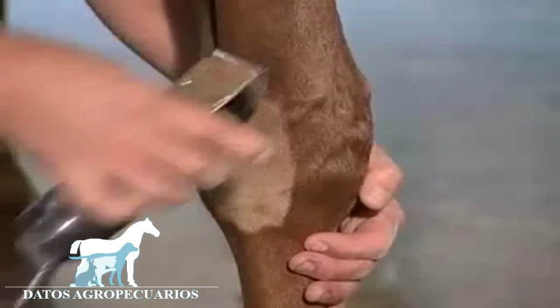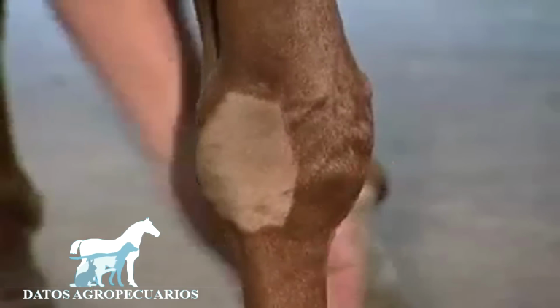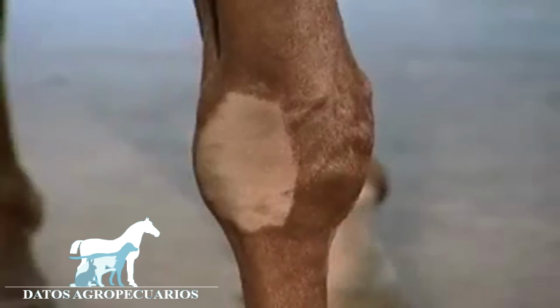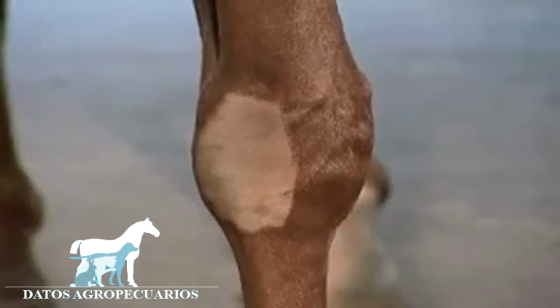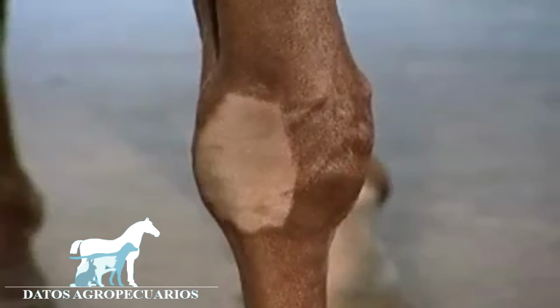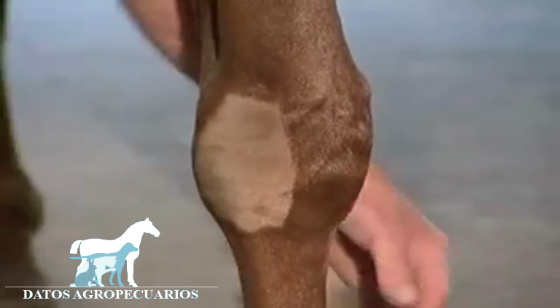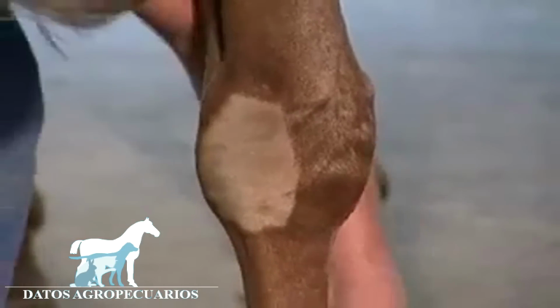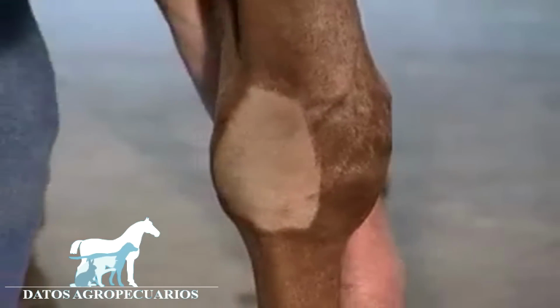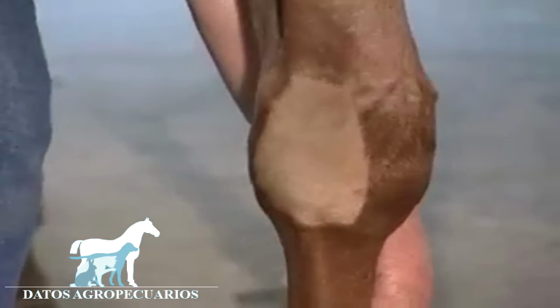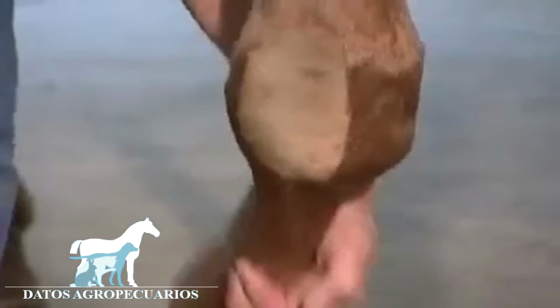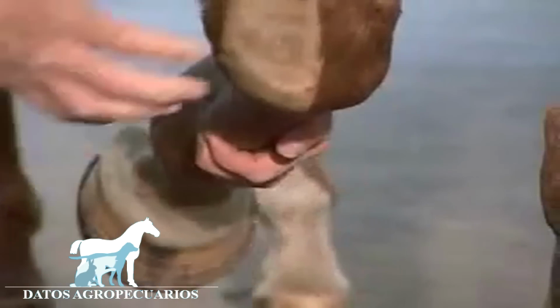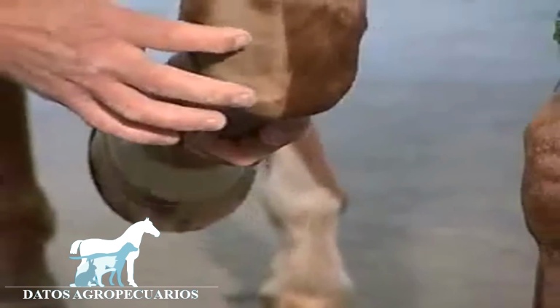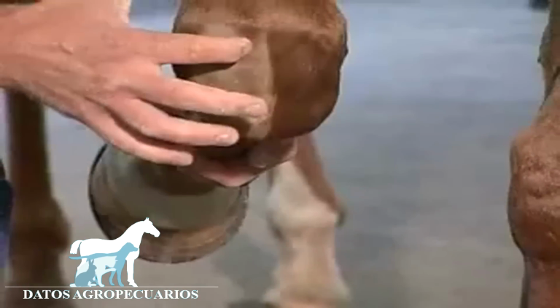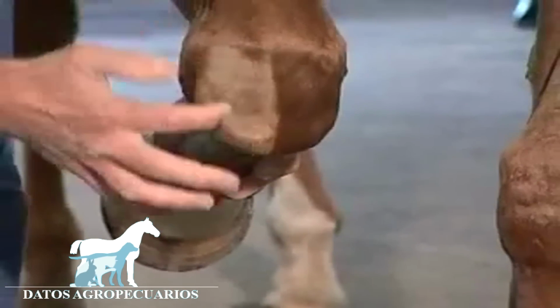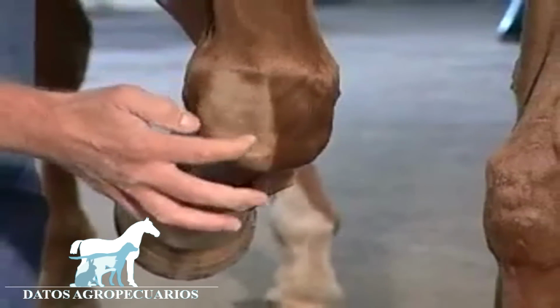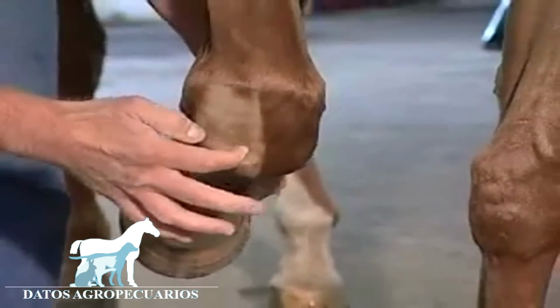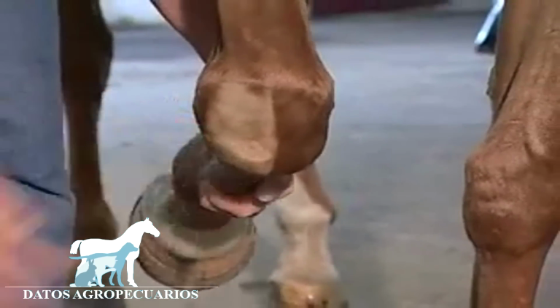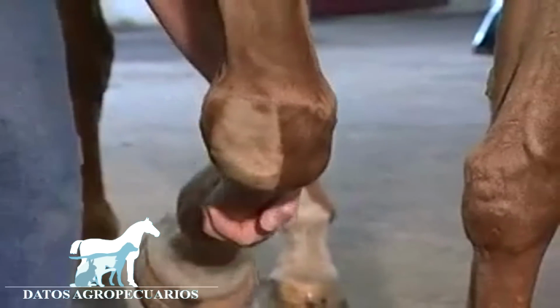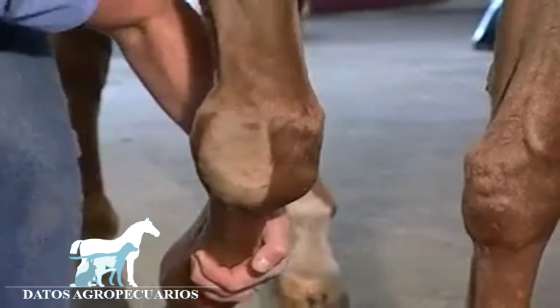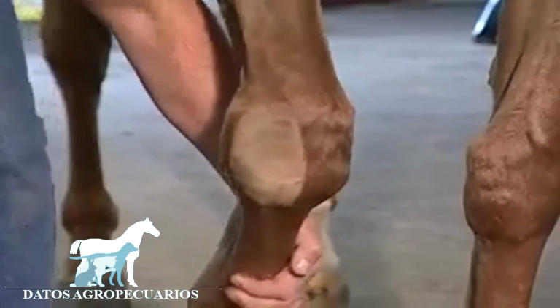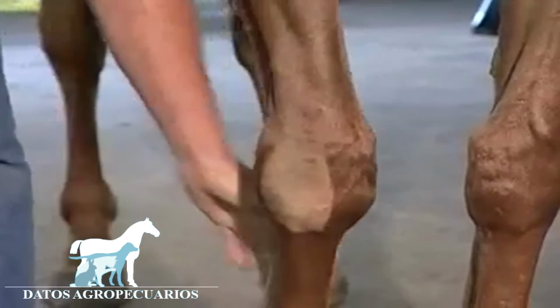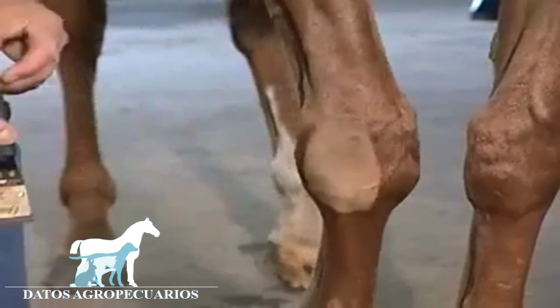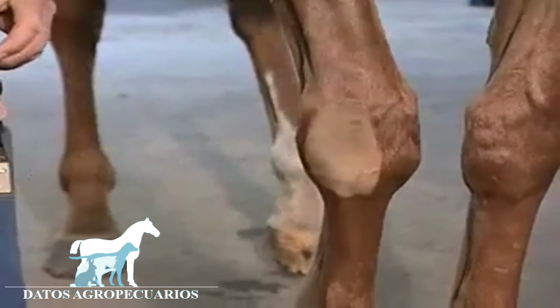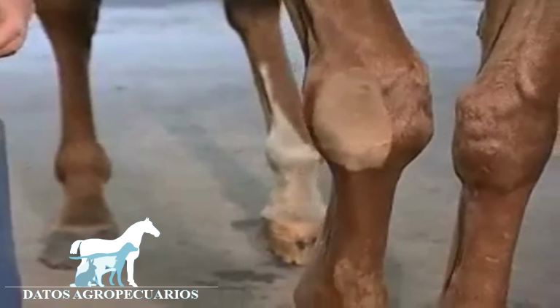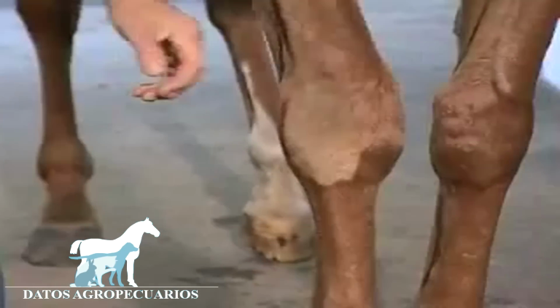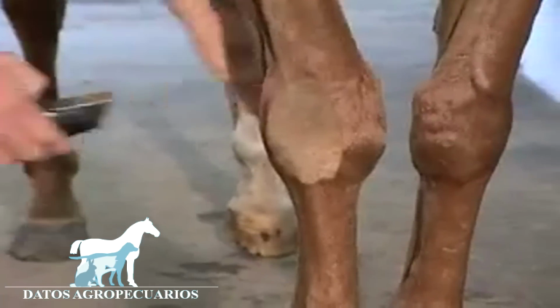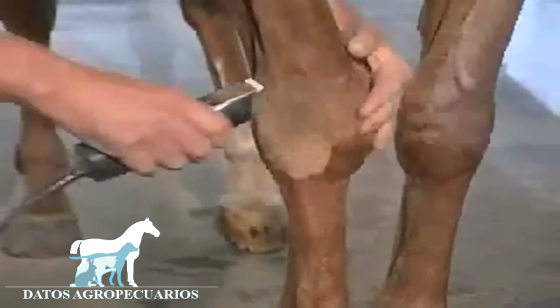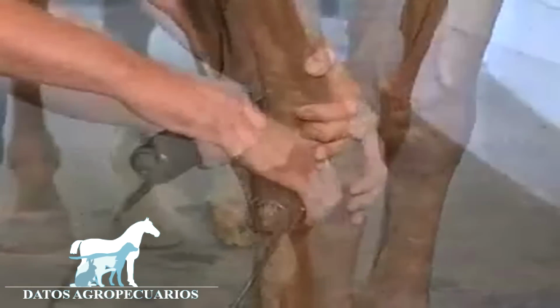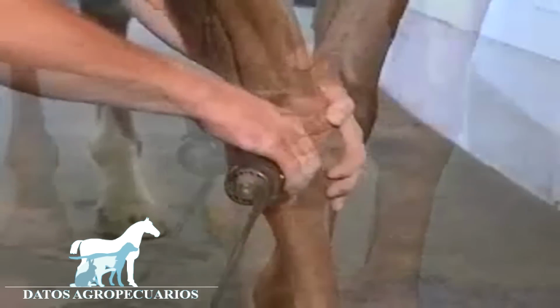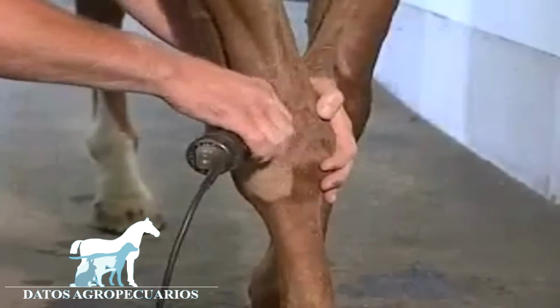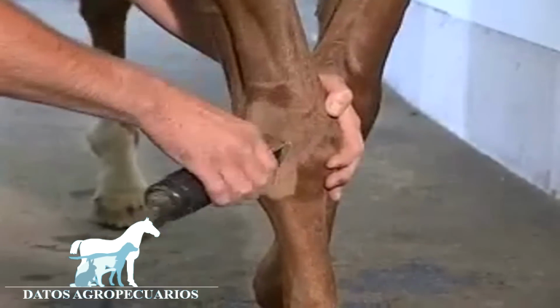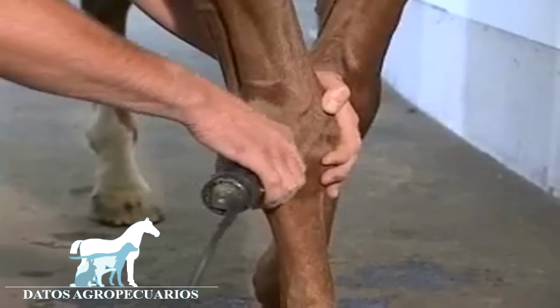After clipping for carpal injections, the leg must be flexed to check that the clipped area covers the injection points, since the skin moves considerably when the leg is flexed.